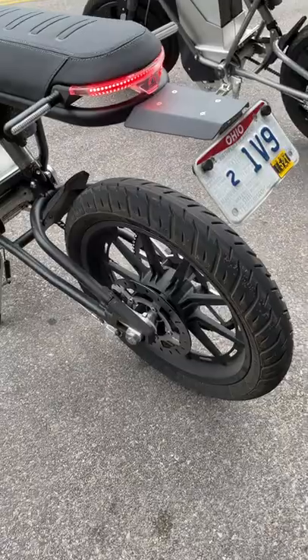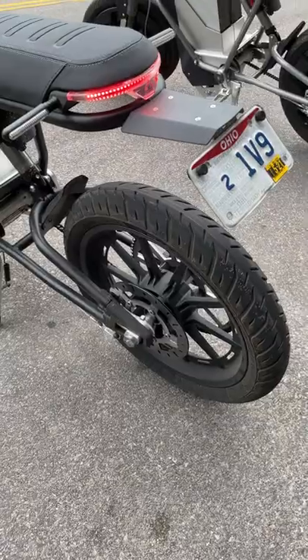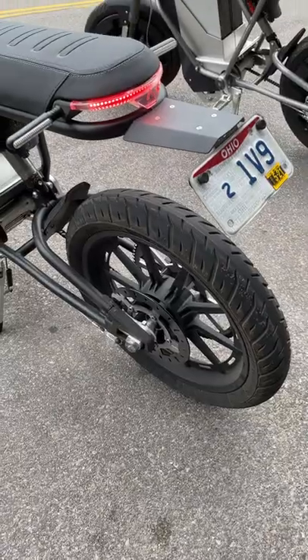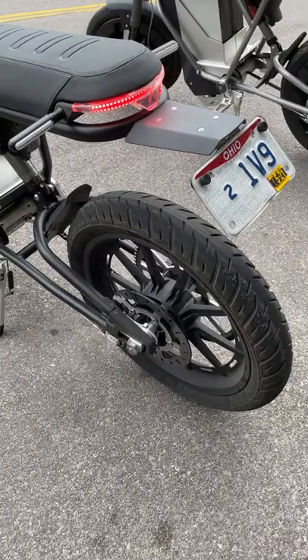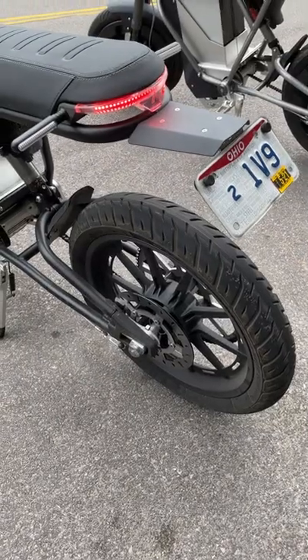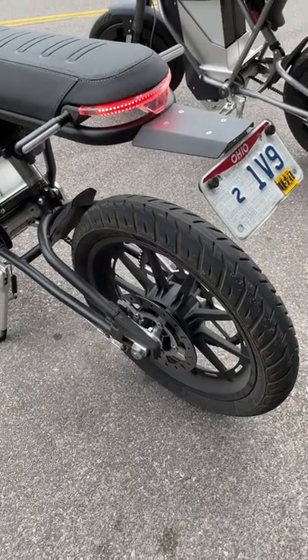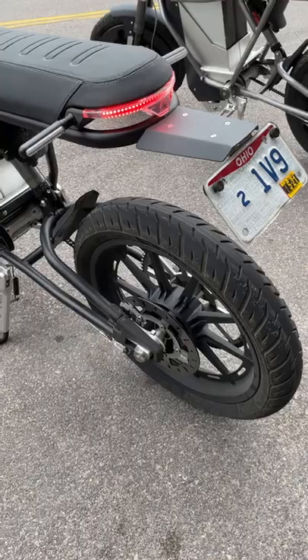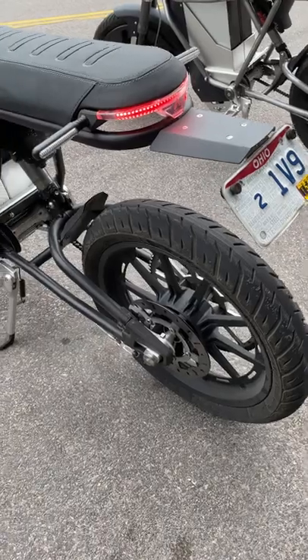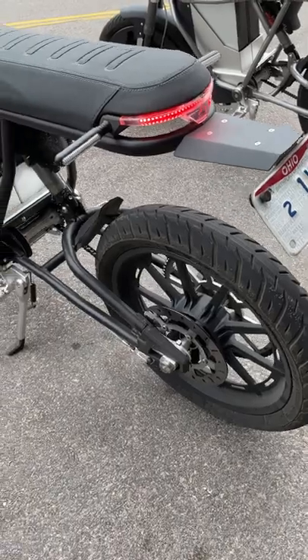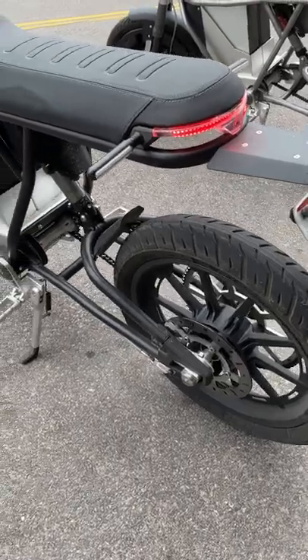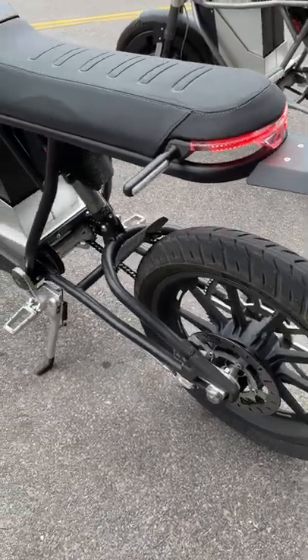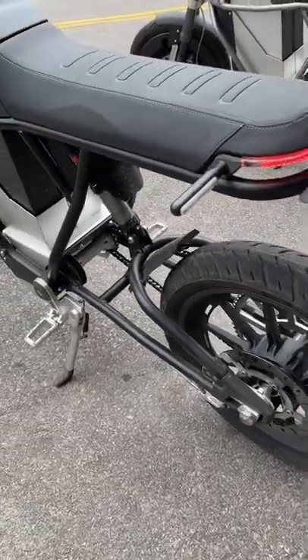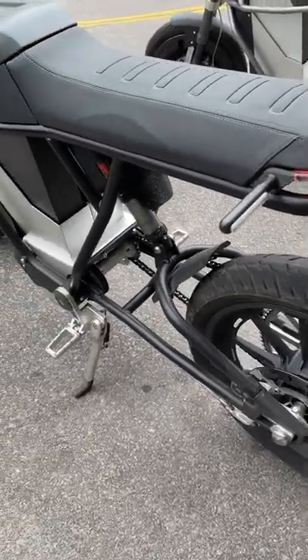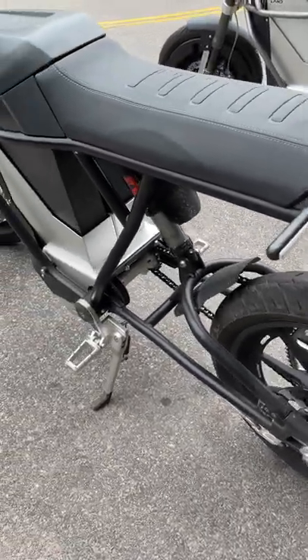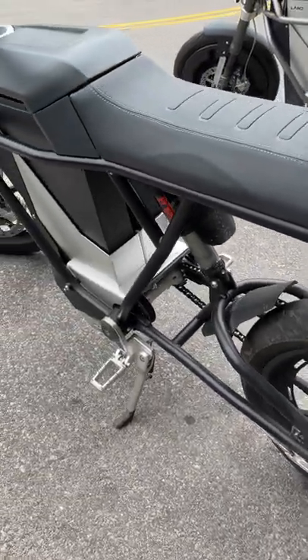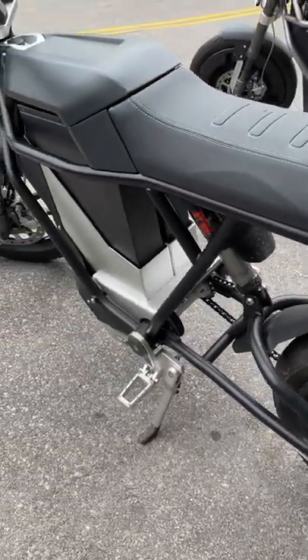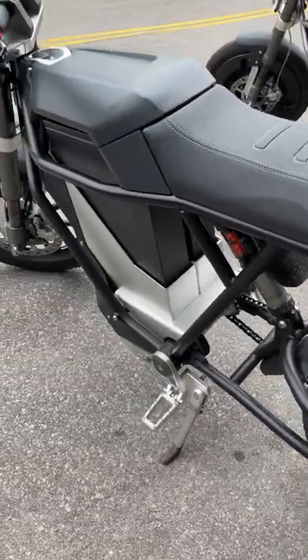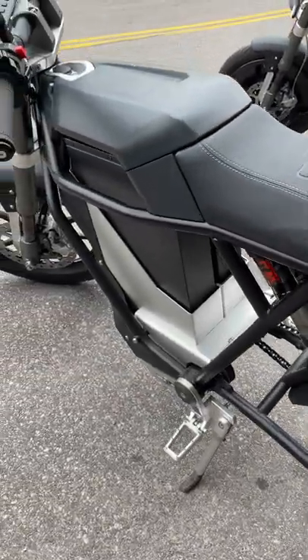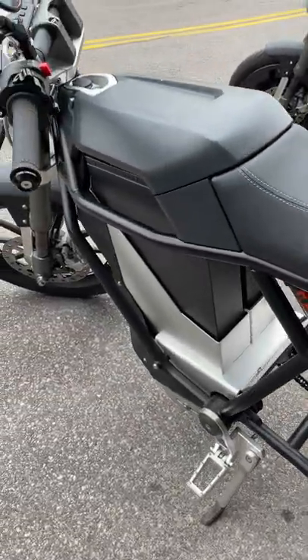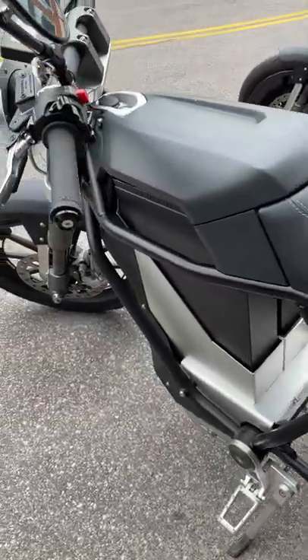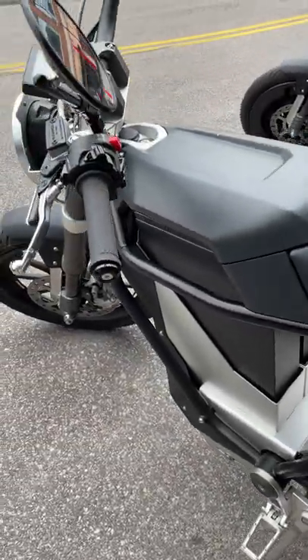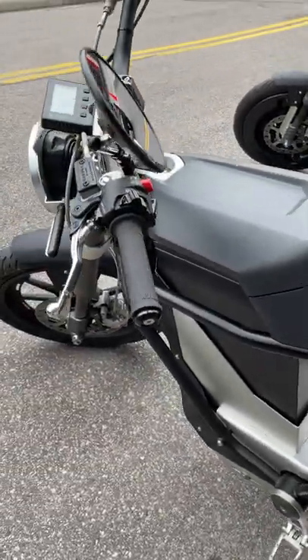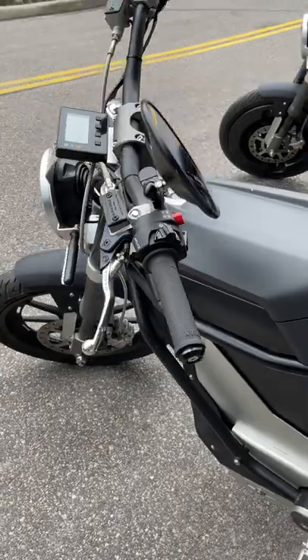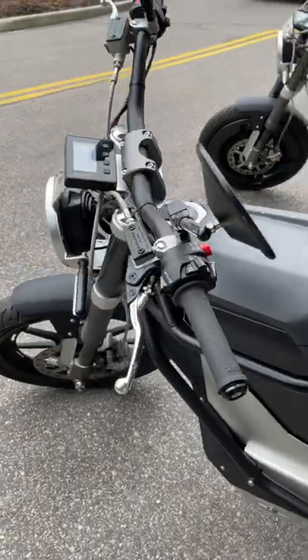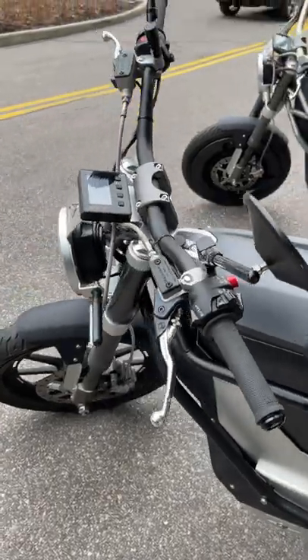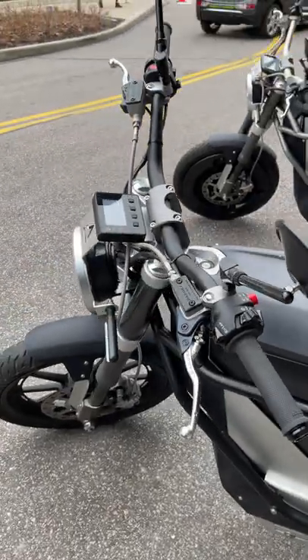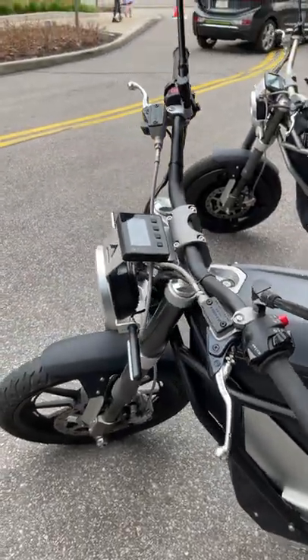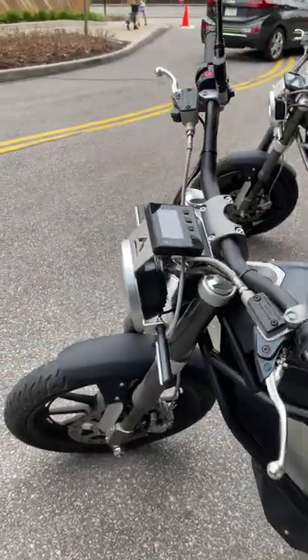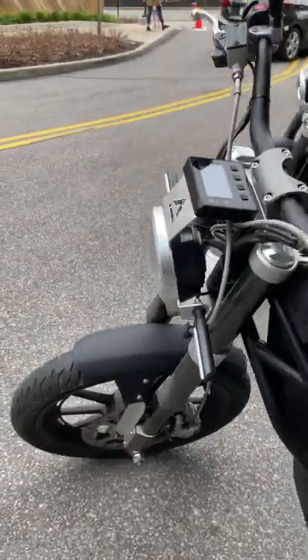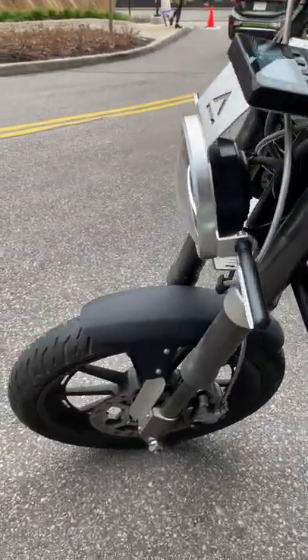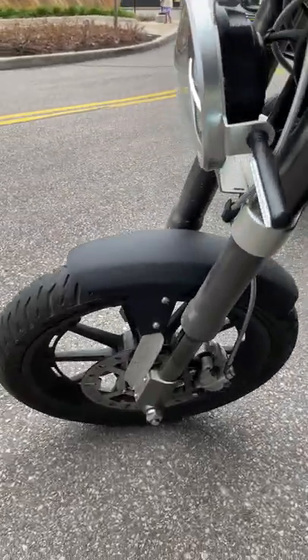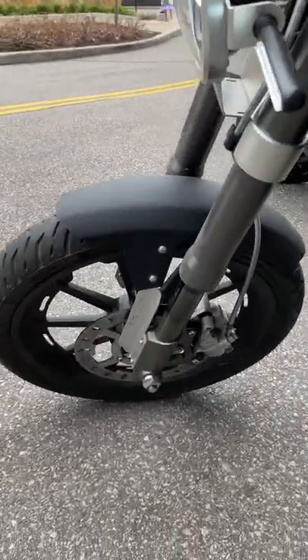The Land District is still currently in pre-production, but if you are interested in pre-ordering one, they start at about $8,000, and the founder's edition starts at about $15,000.